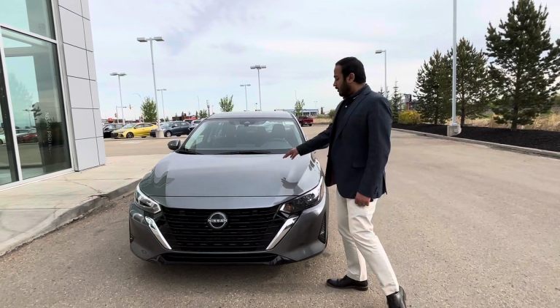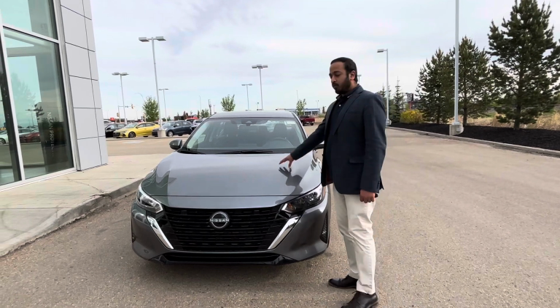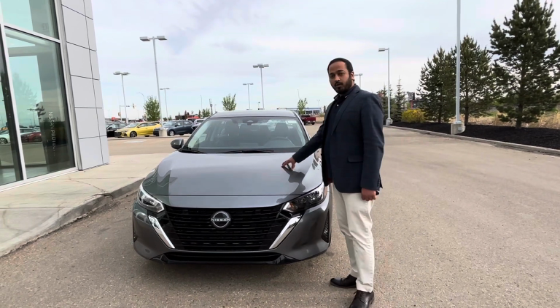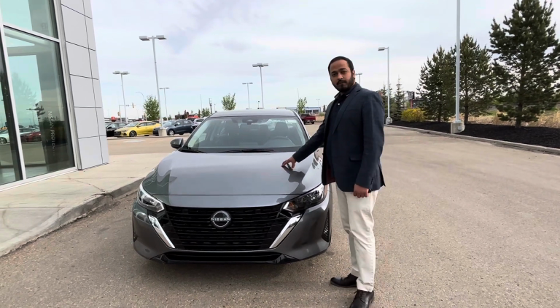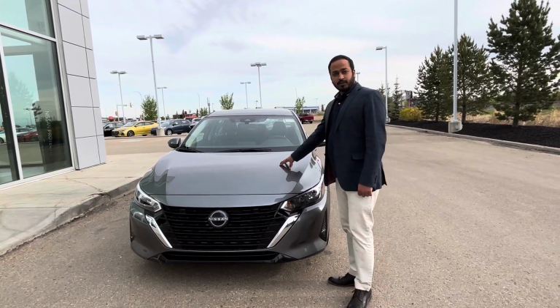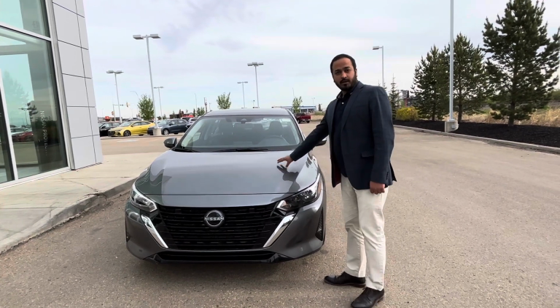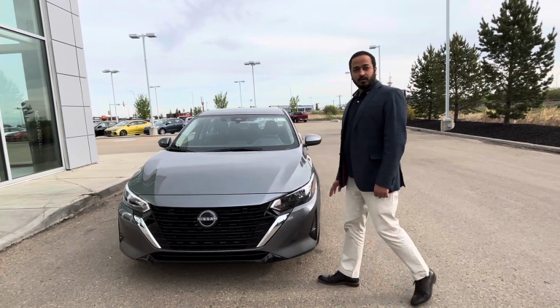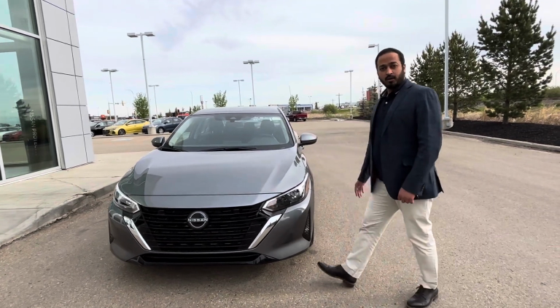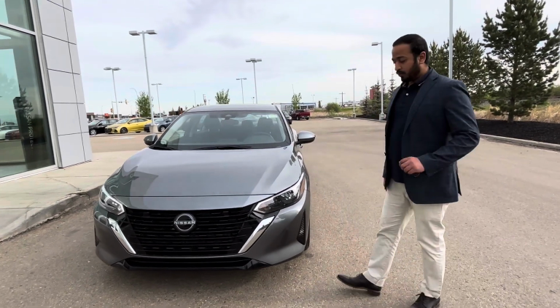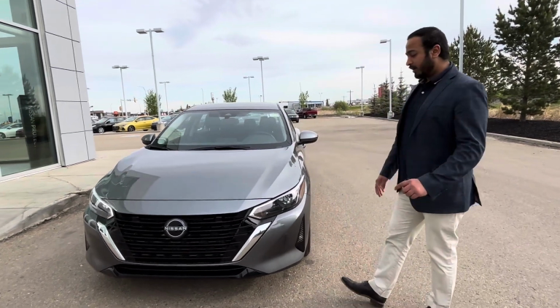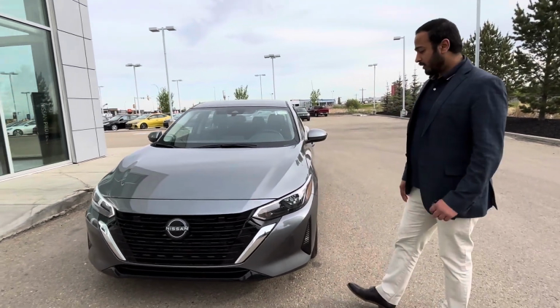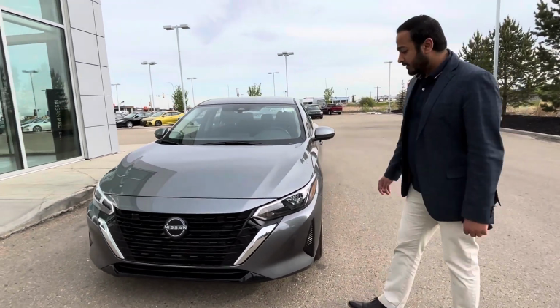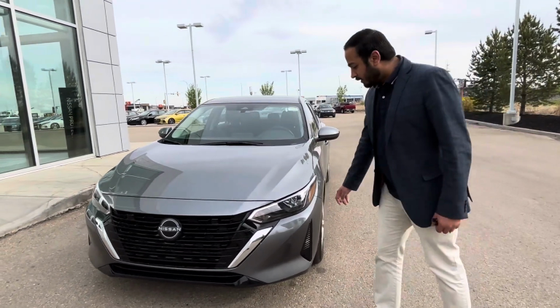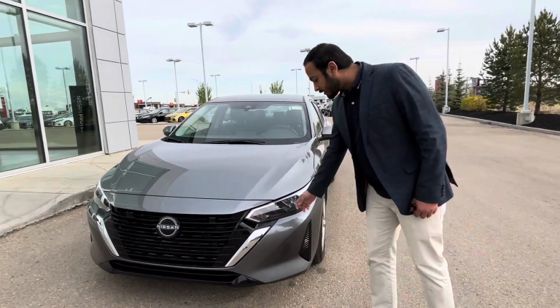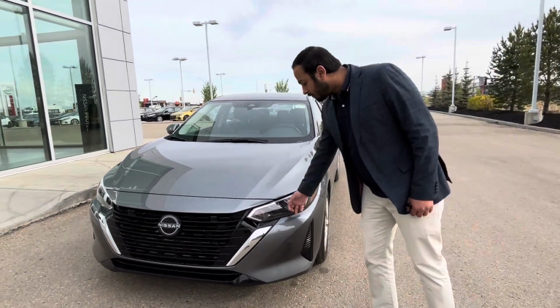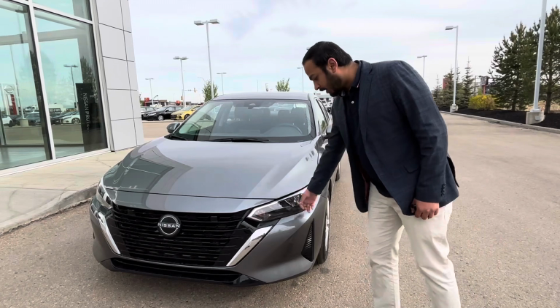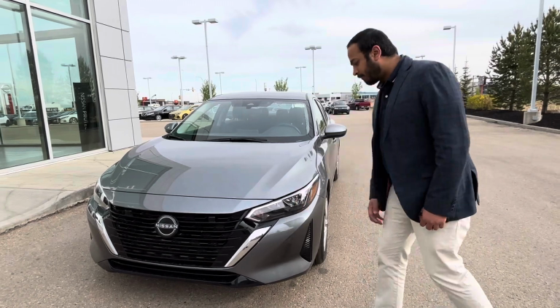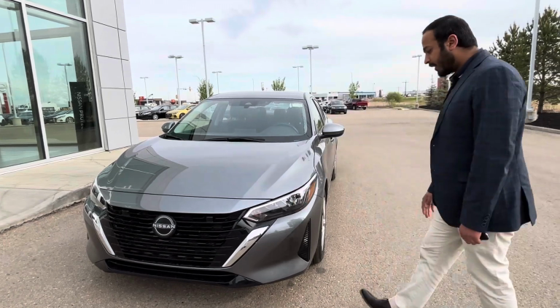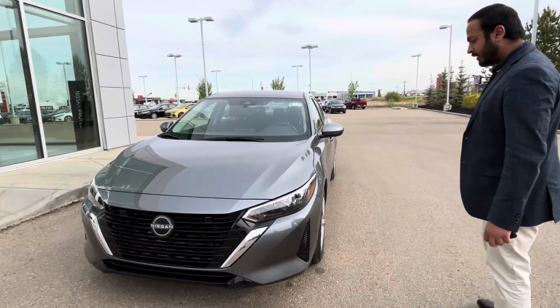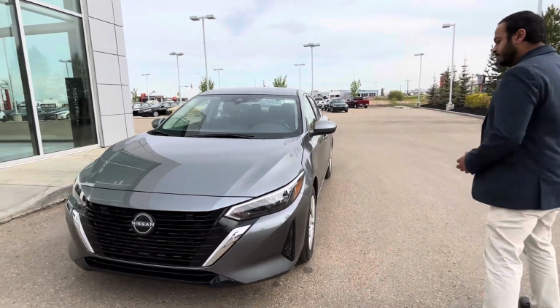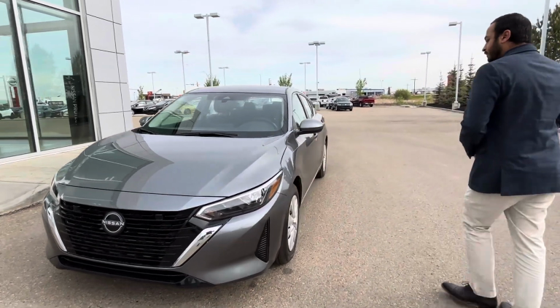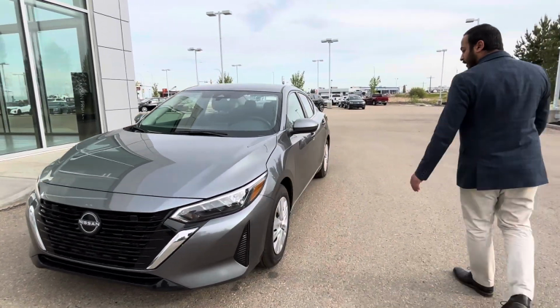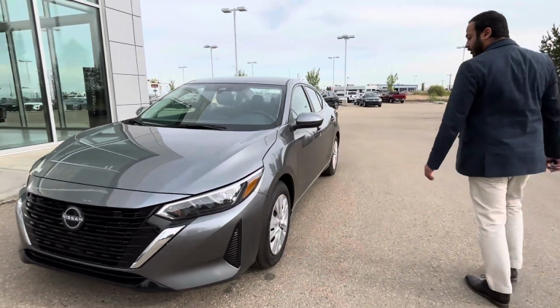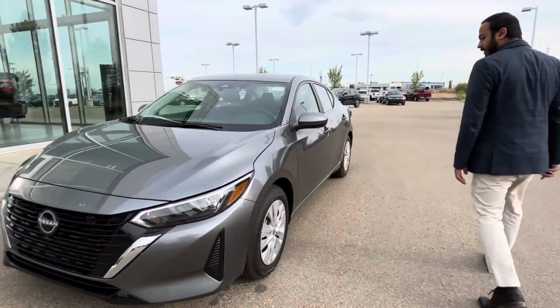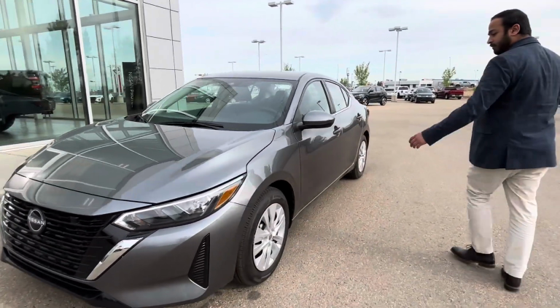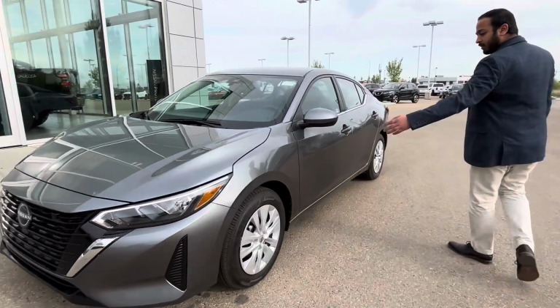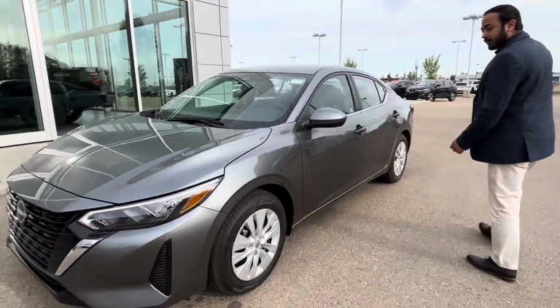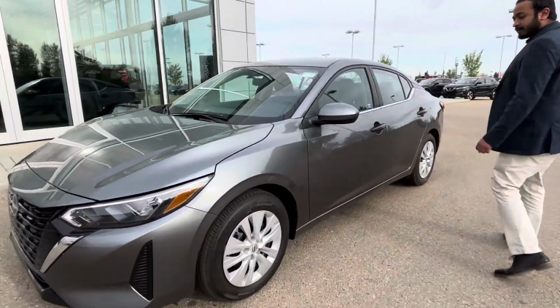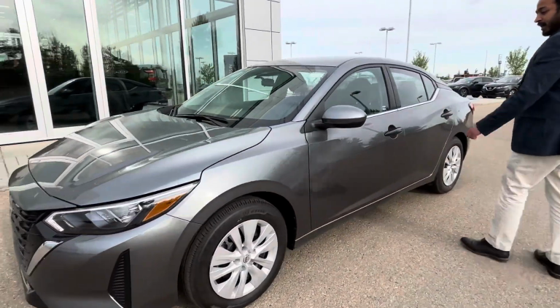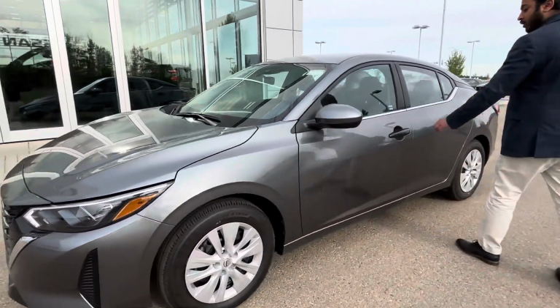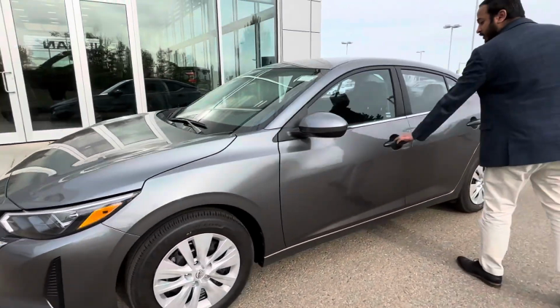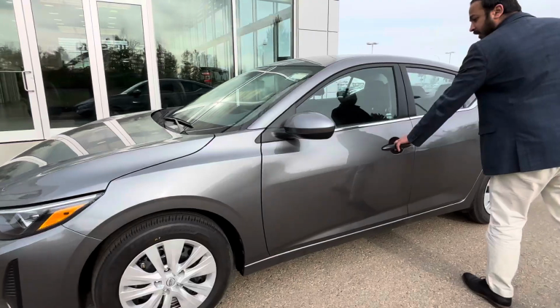There's a 2.0L 4-cylinder under the hood, very good on gas, and it does come with shatterproof headlights. Coming on the side, nice brand new all-season tires.